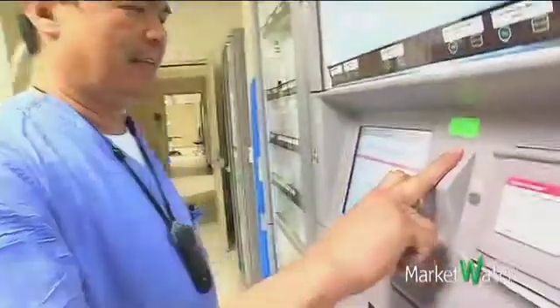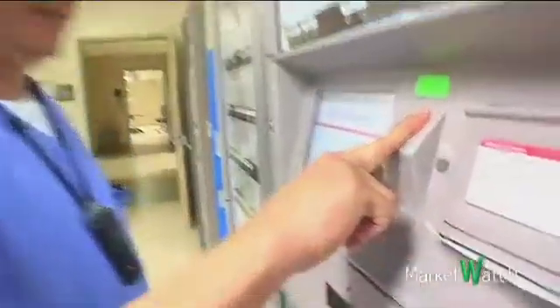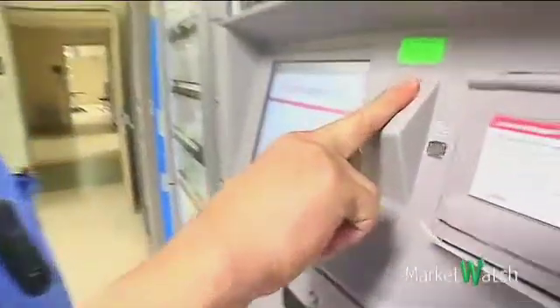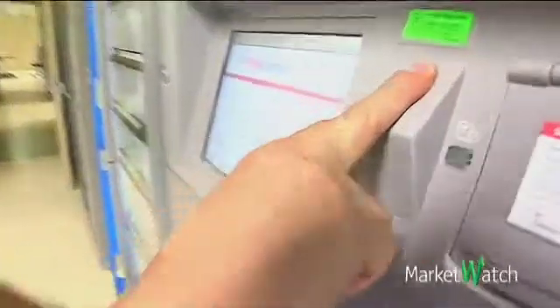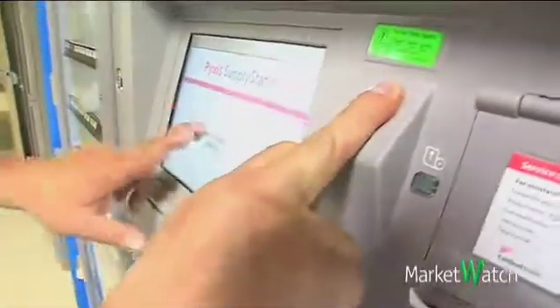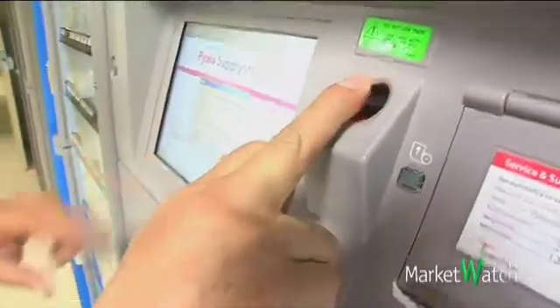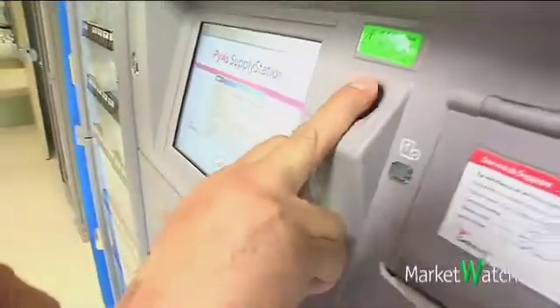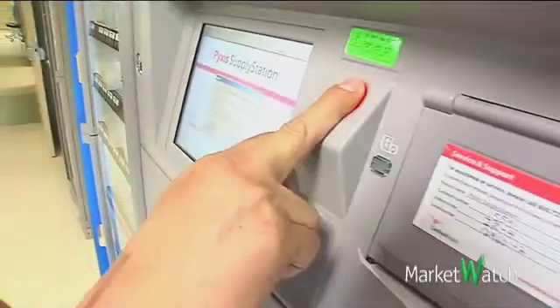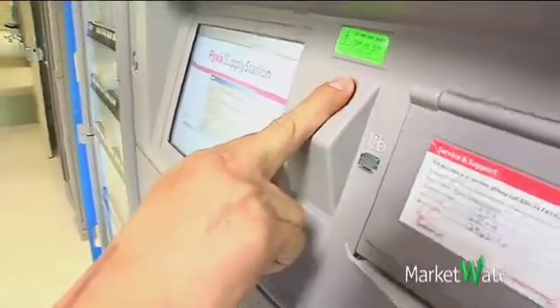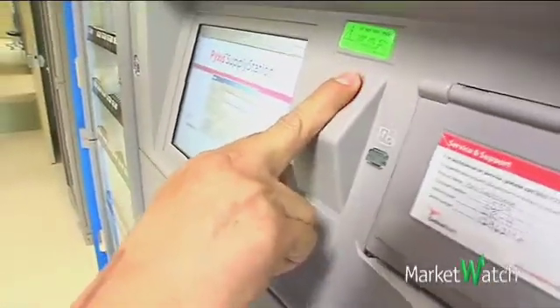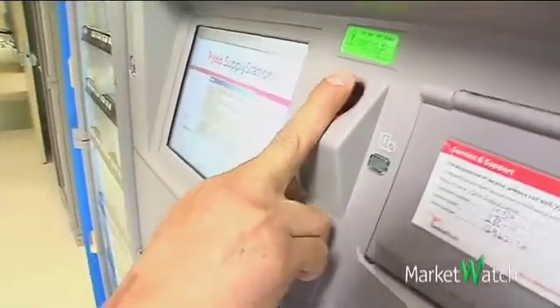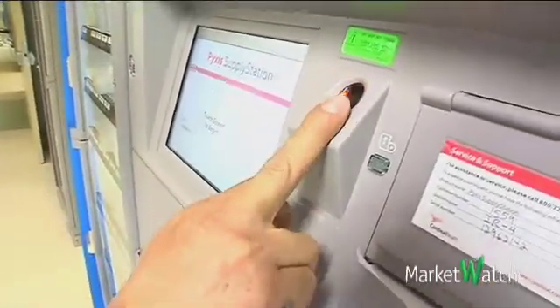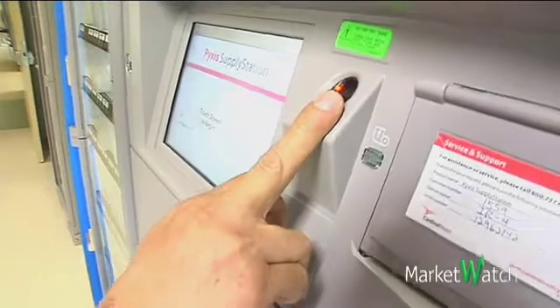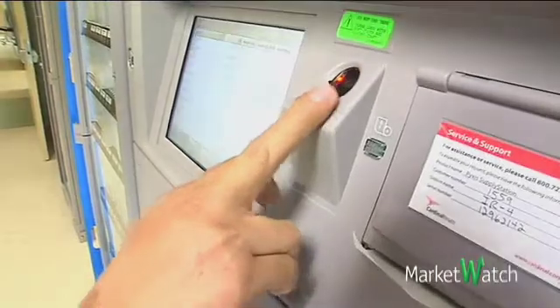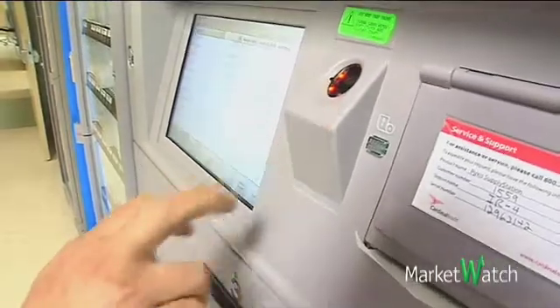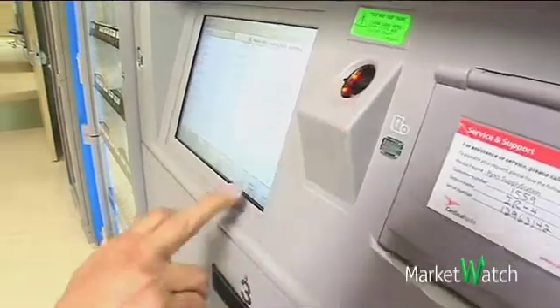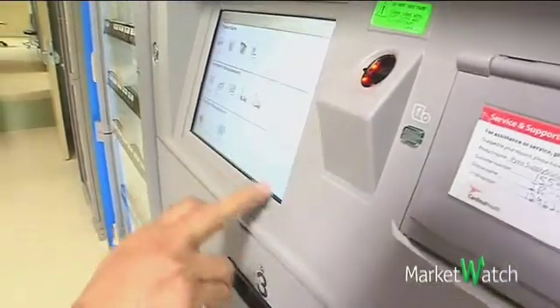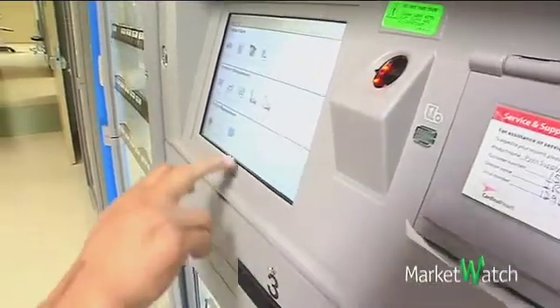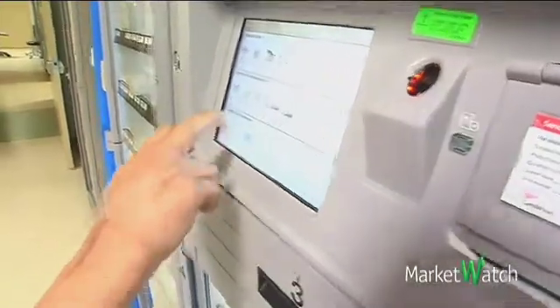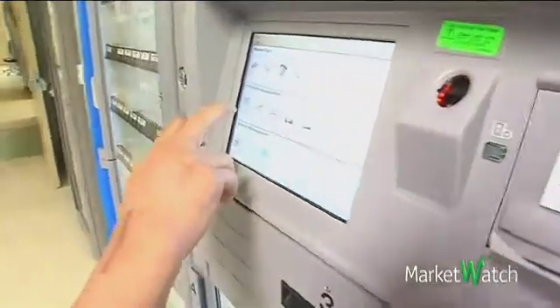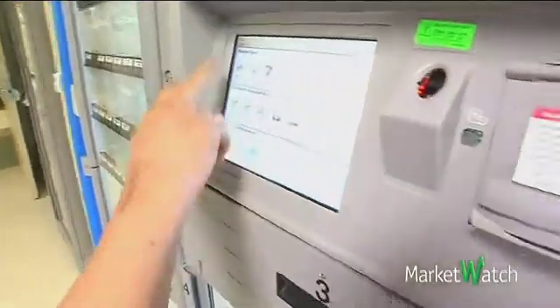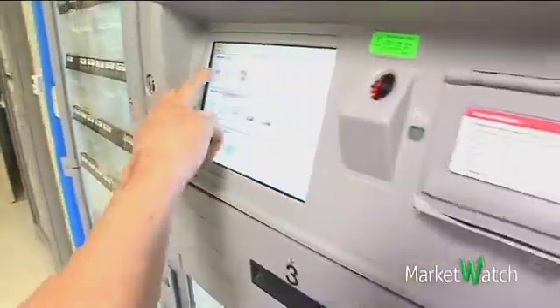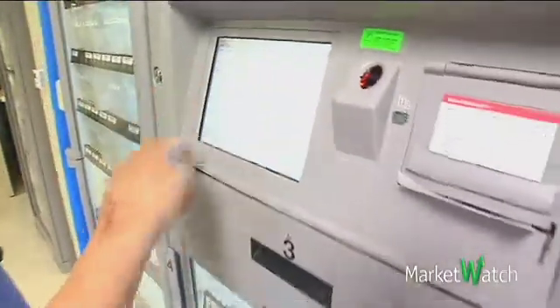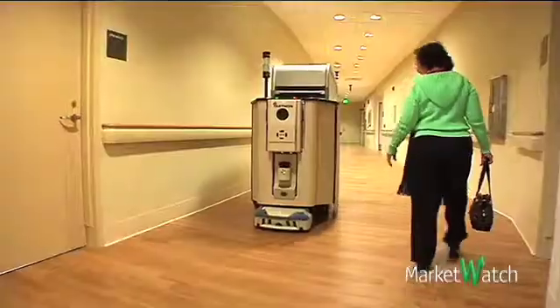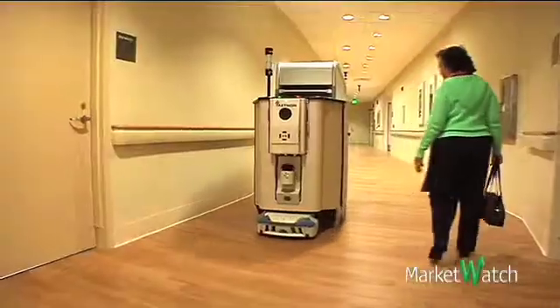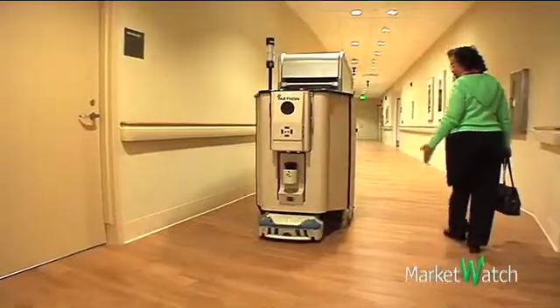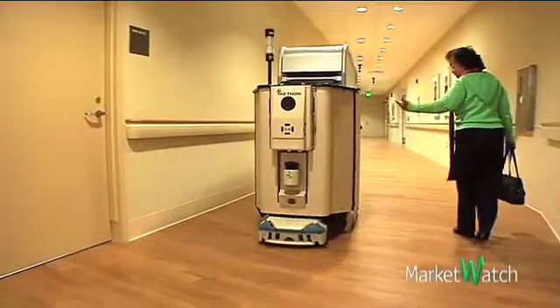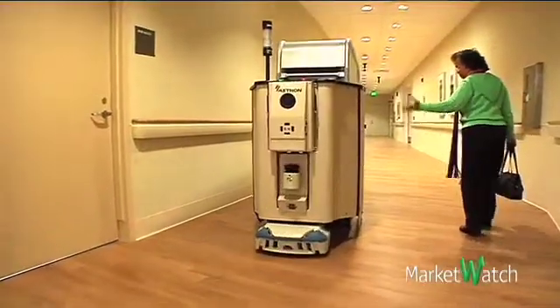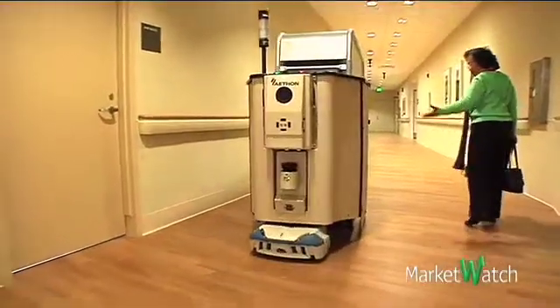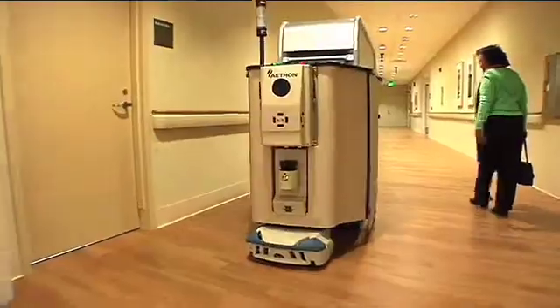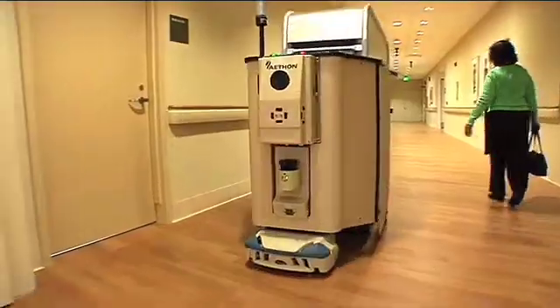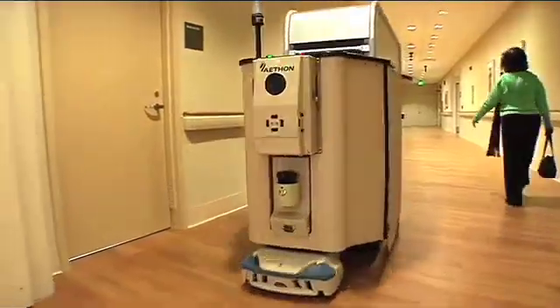Seven months after reopening, workers at El Camino Hospital are still learning to use all the new technology features now at their disposal. In Mountain View, California, I'm Kristen Gerencher.